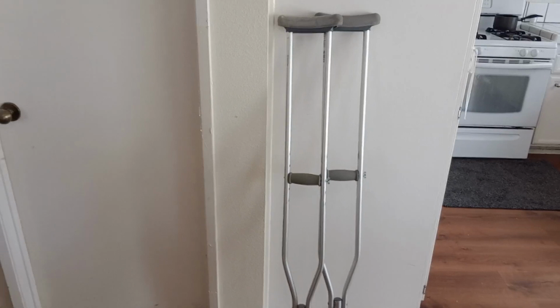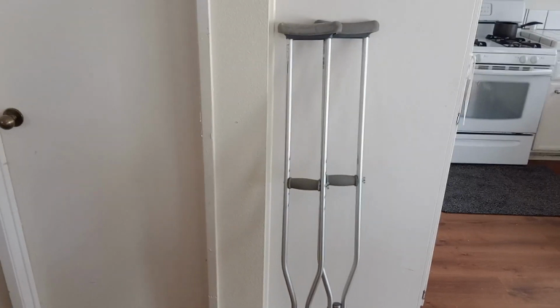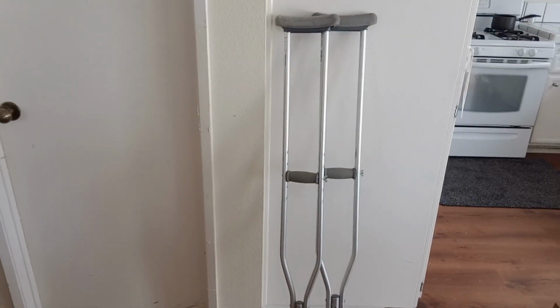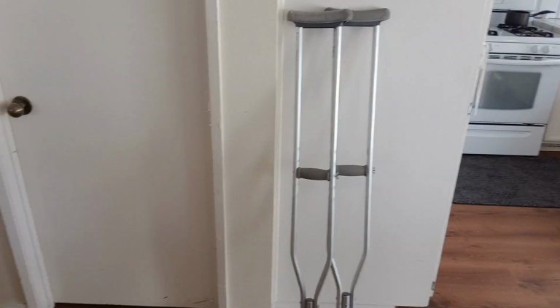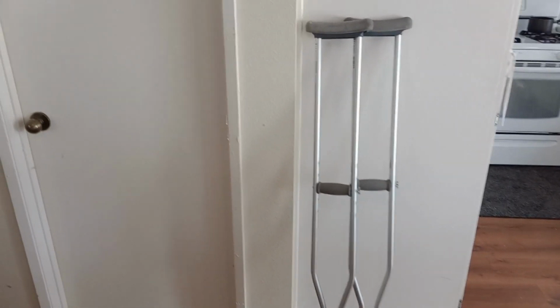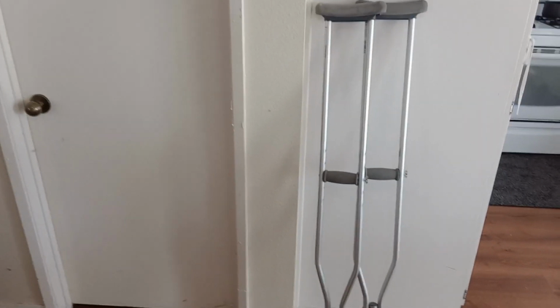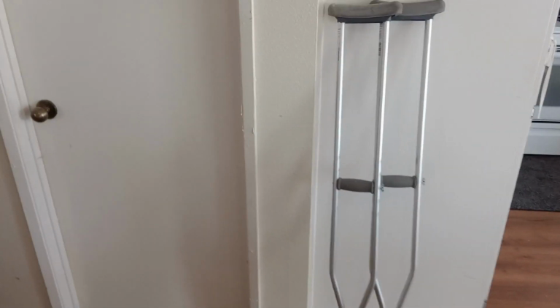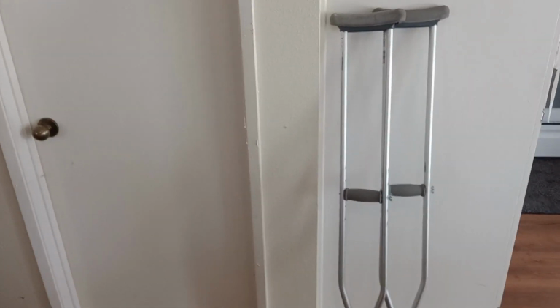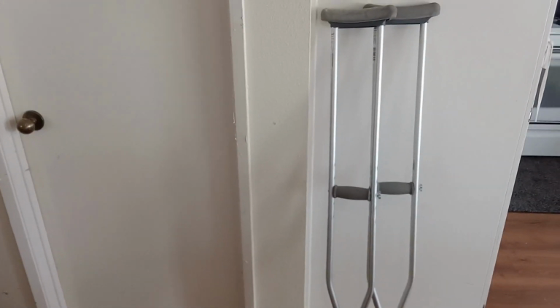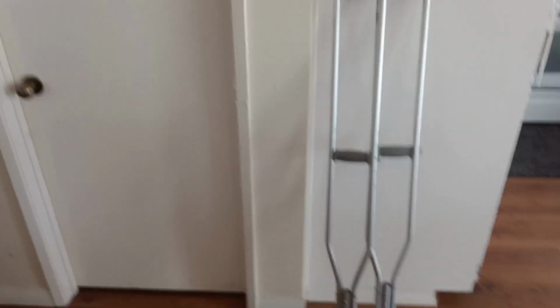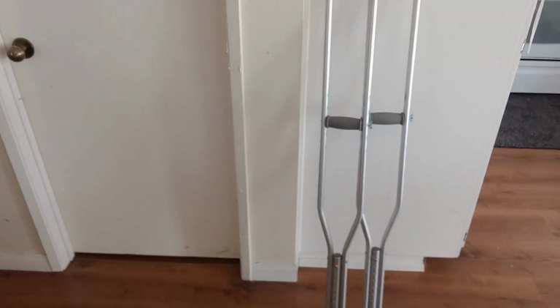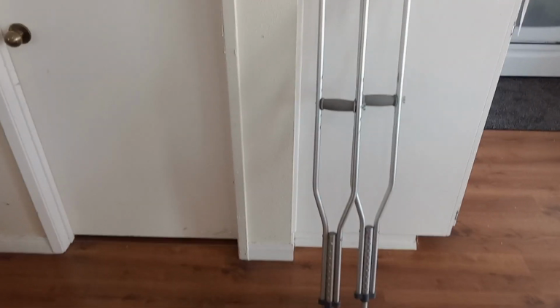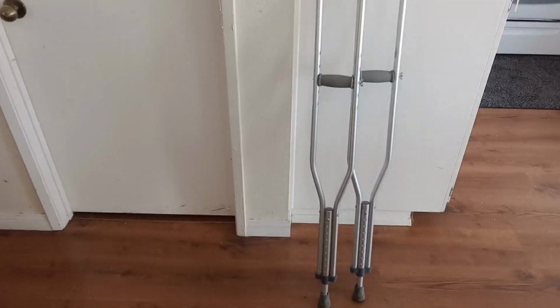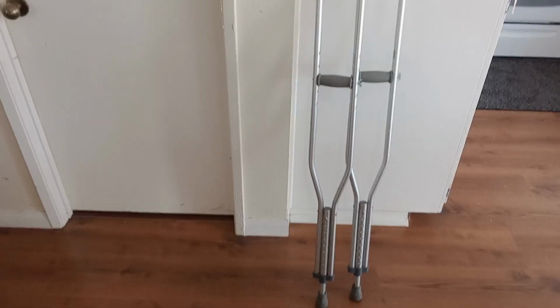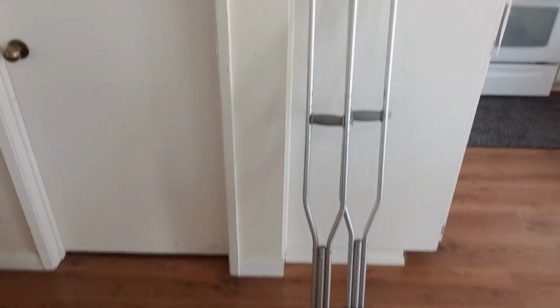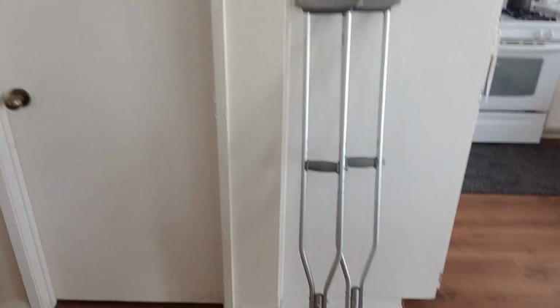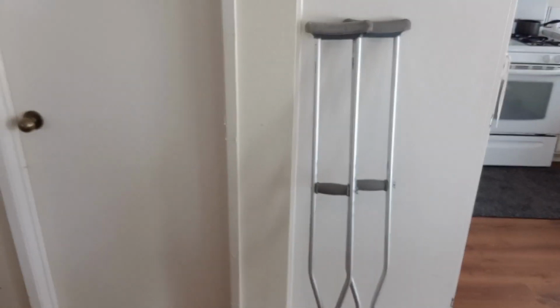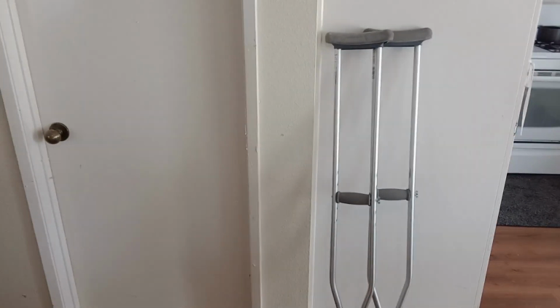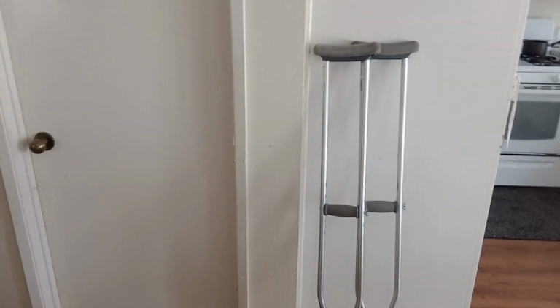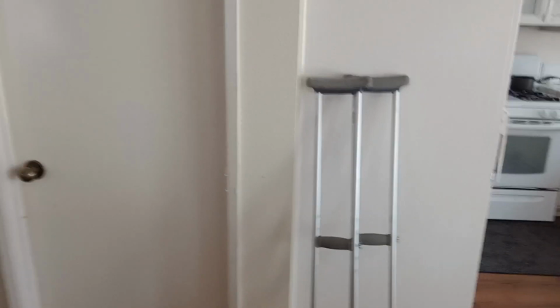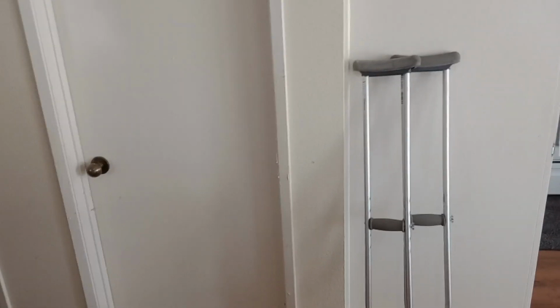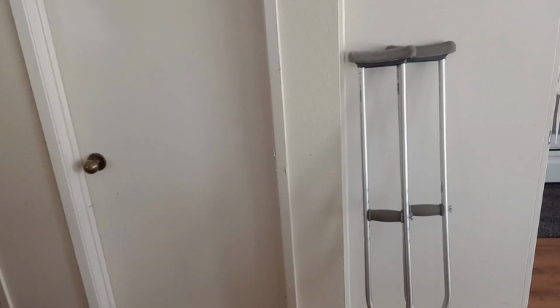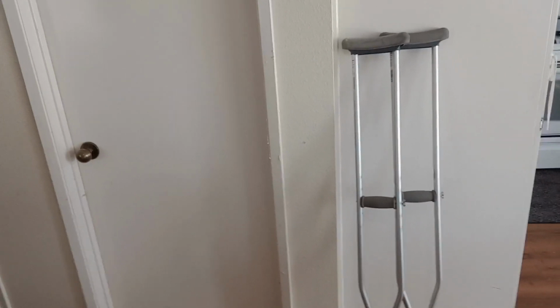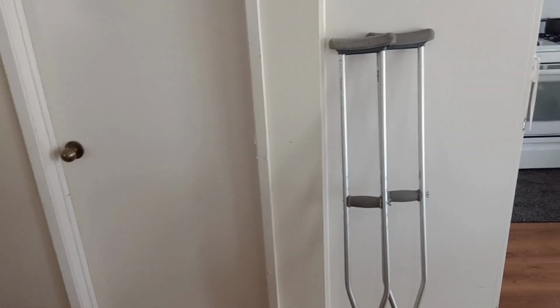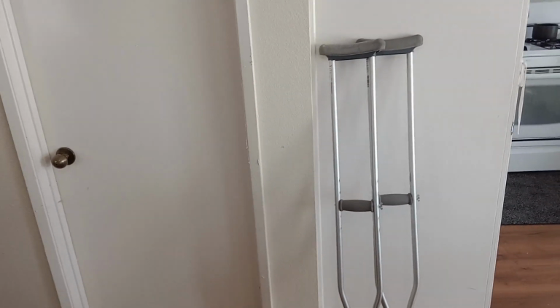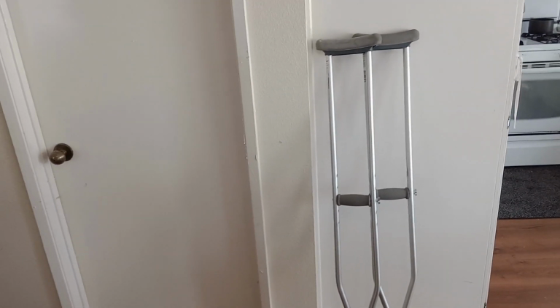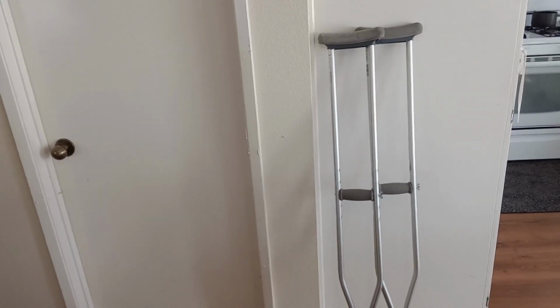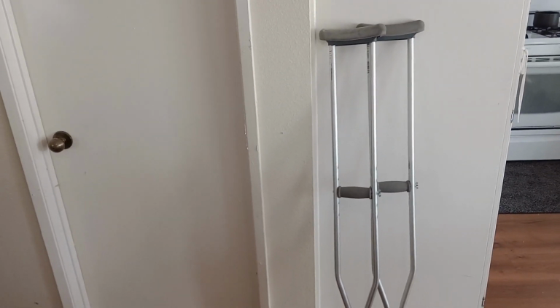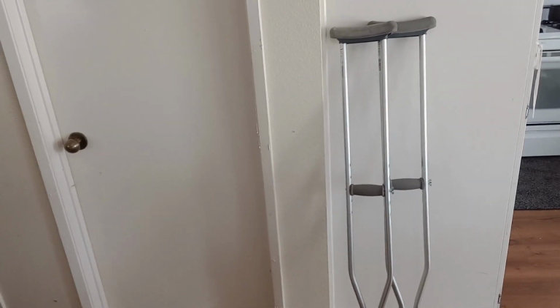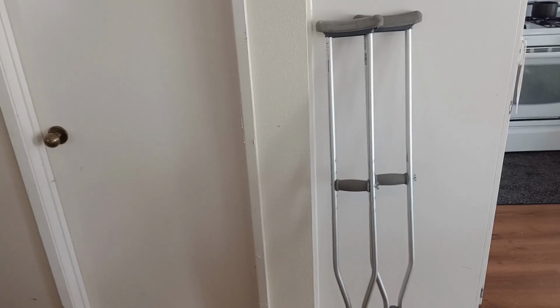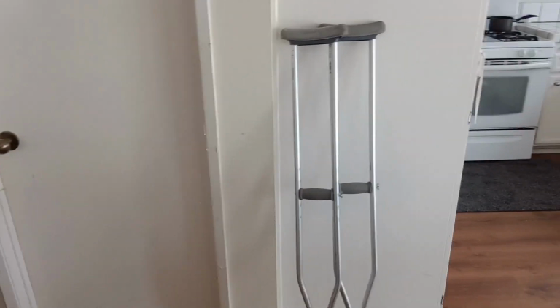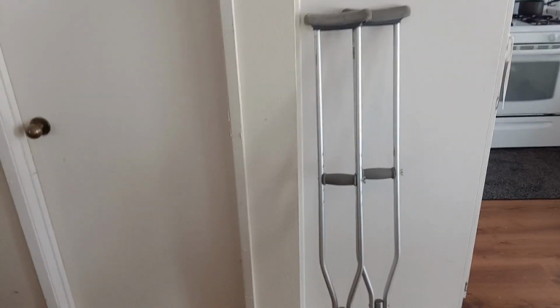Today I'm back with my crutches. These are also Drive crutches, just like the Drive walker. Drive is typically what makes crutches, walkers, wheelchairs — that type of thing — like medical equipment, I guess I could say.